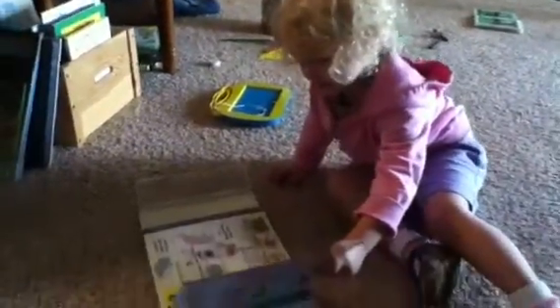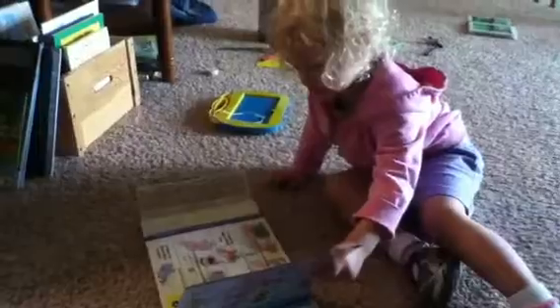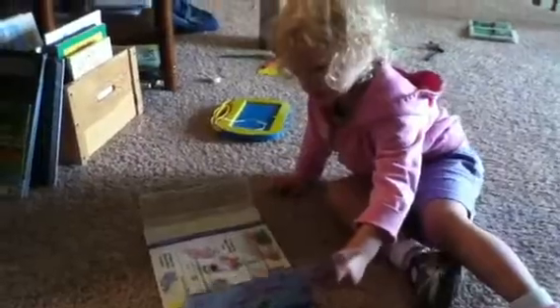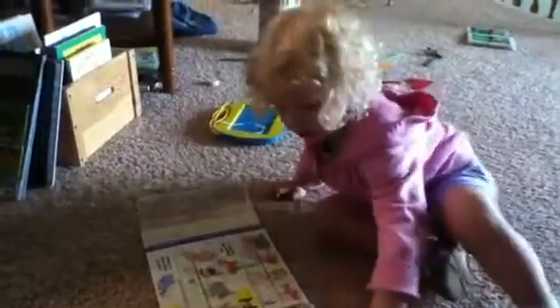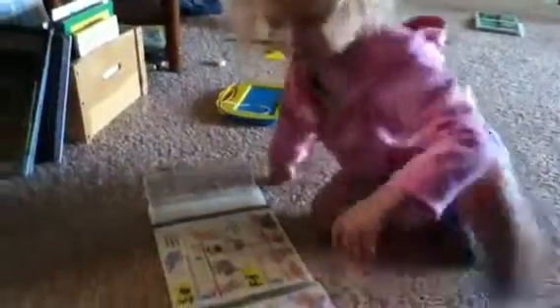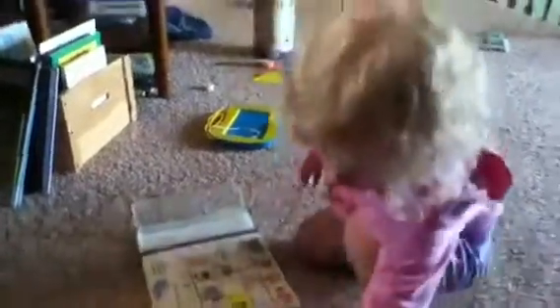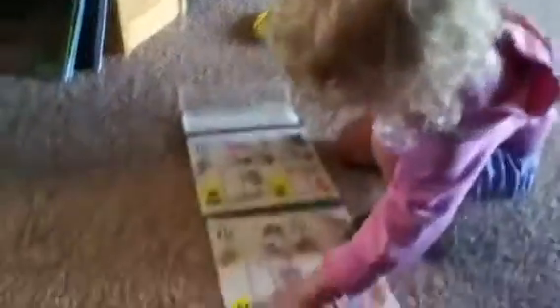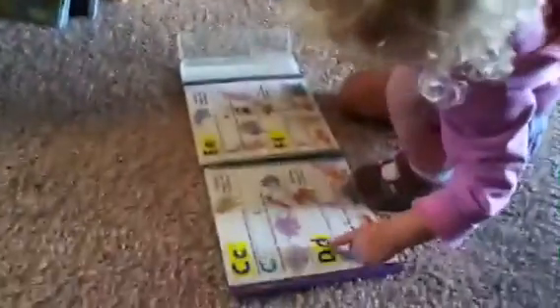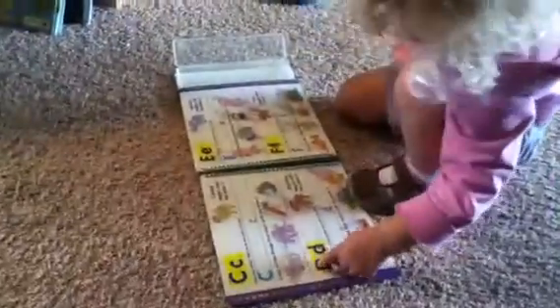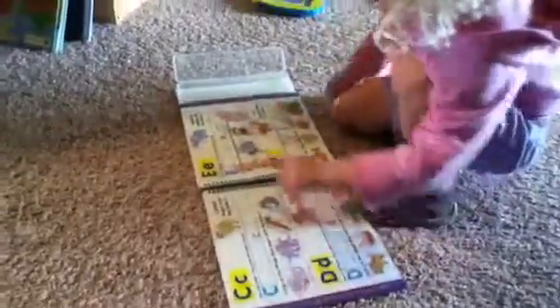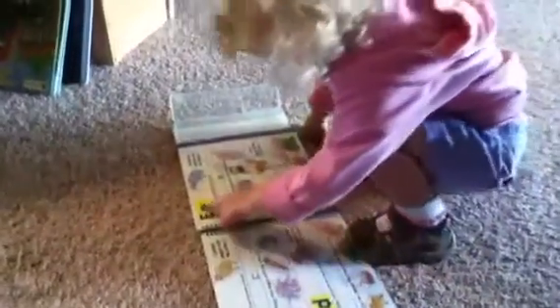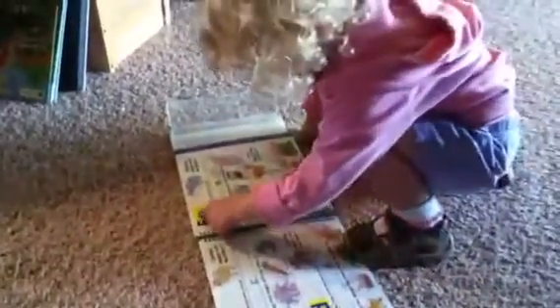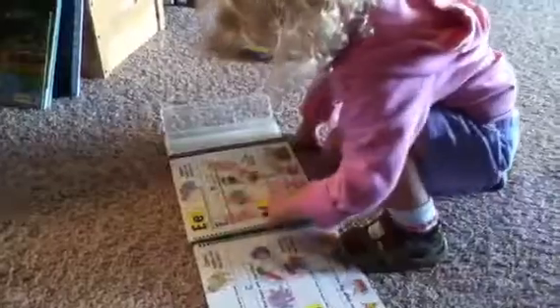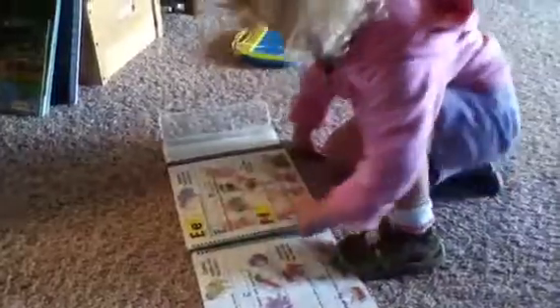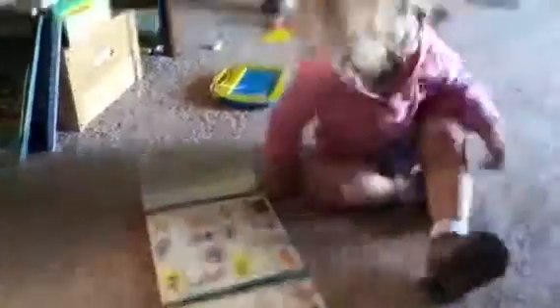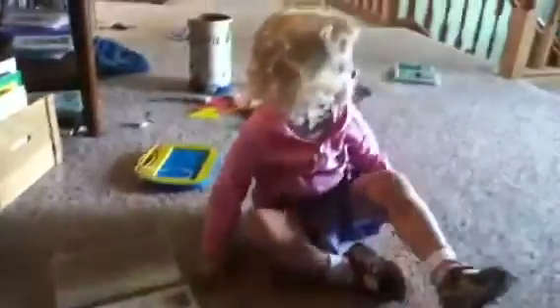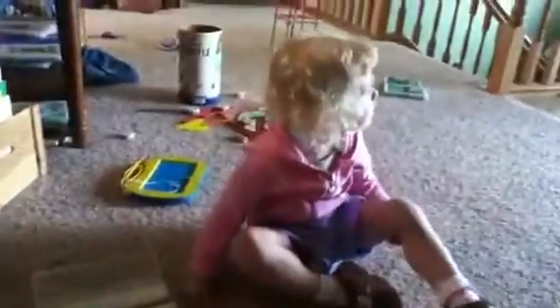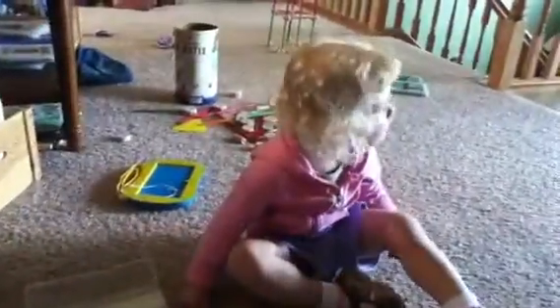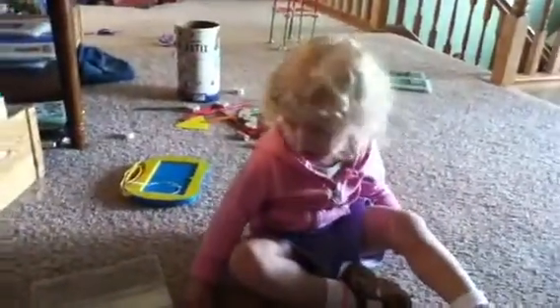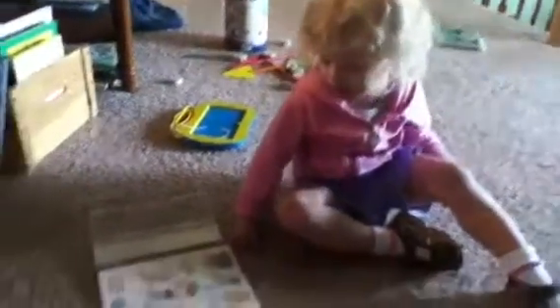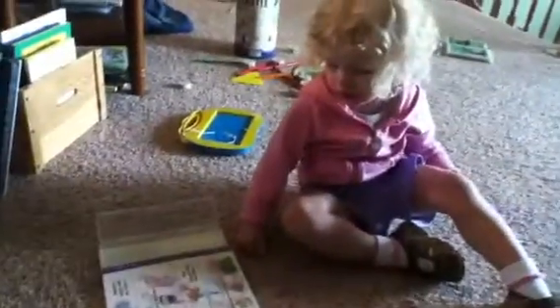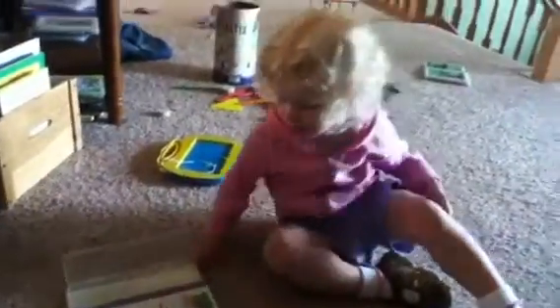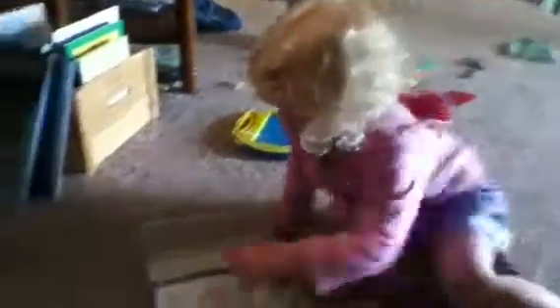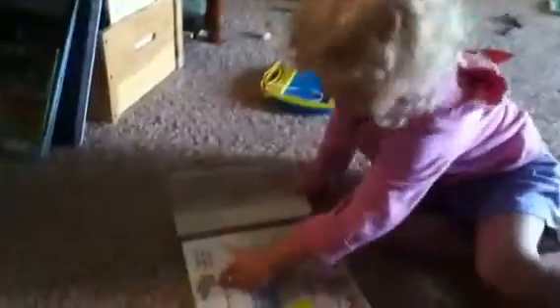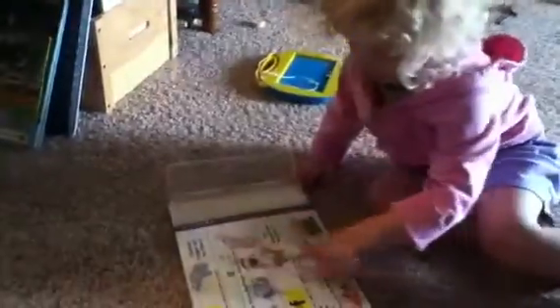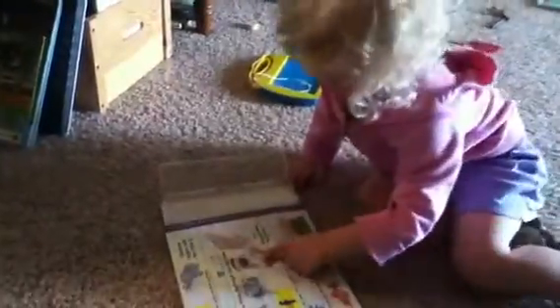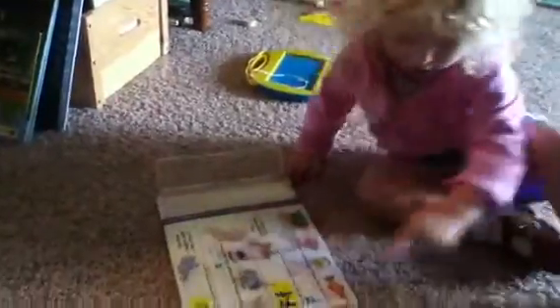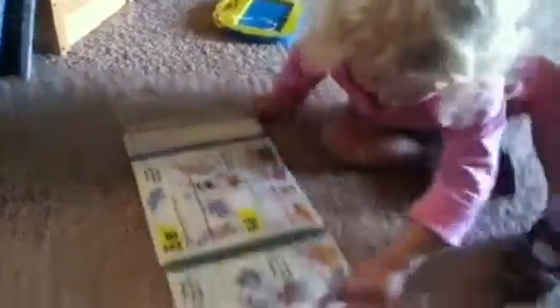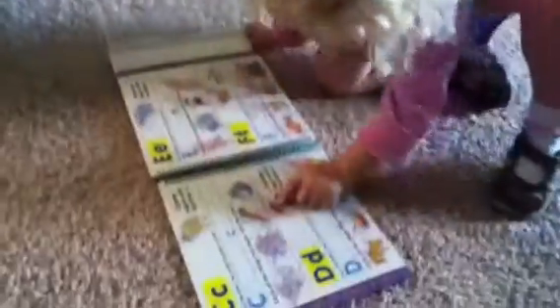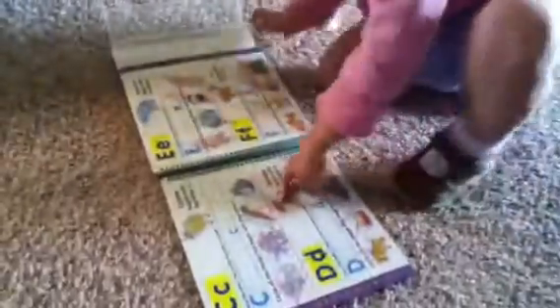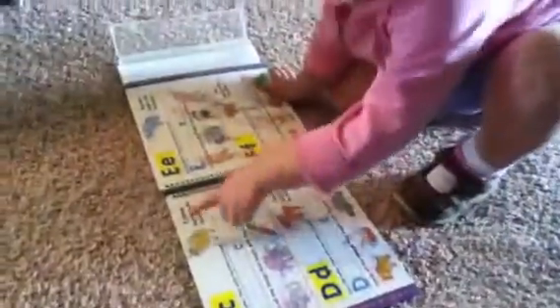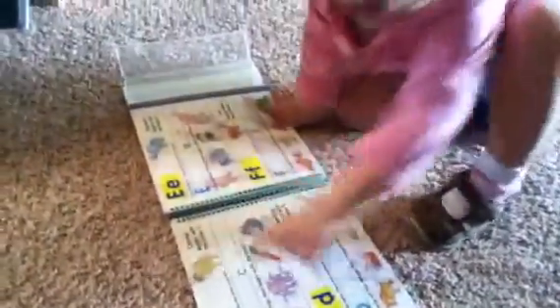What letters are on the next page? C and D and E and F. And what pictures do you see? Office, fact, blue, pound.